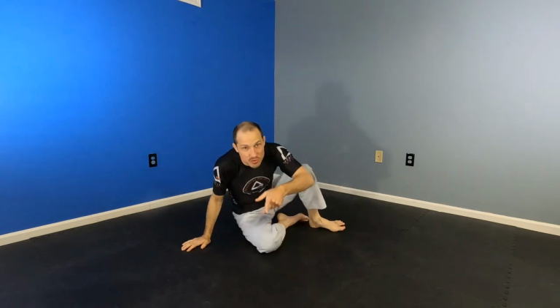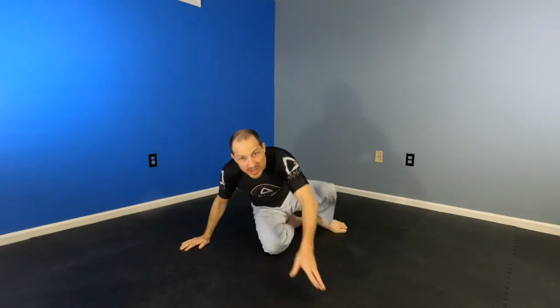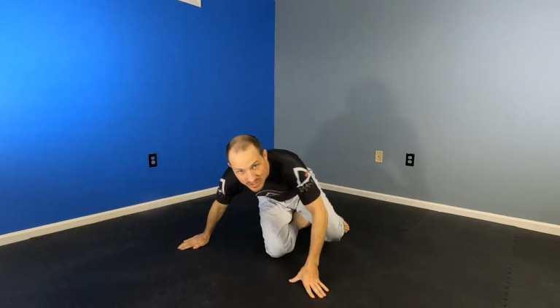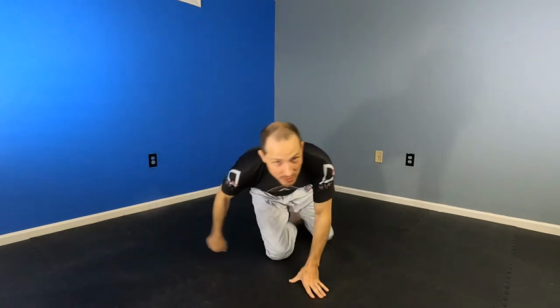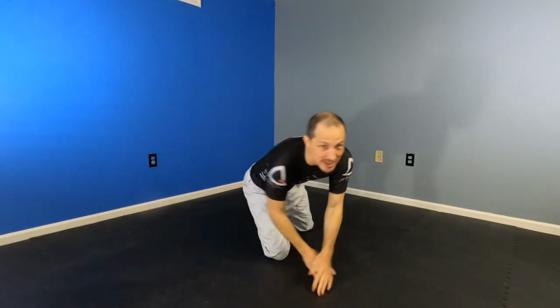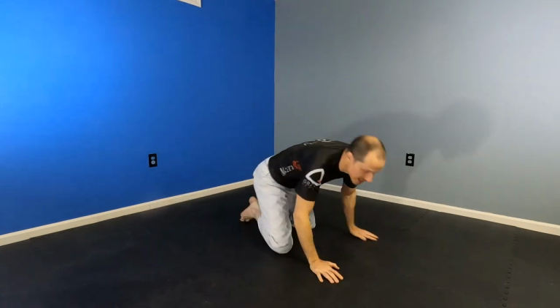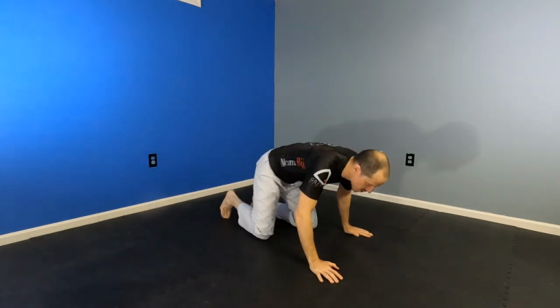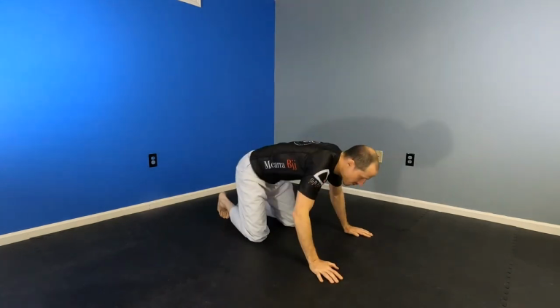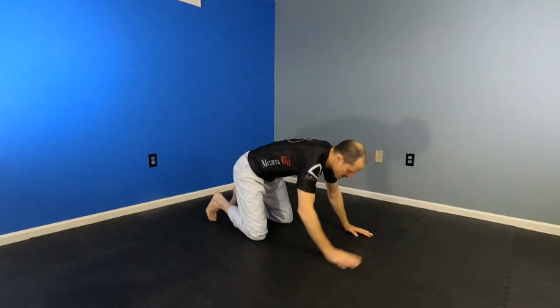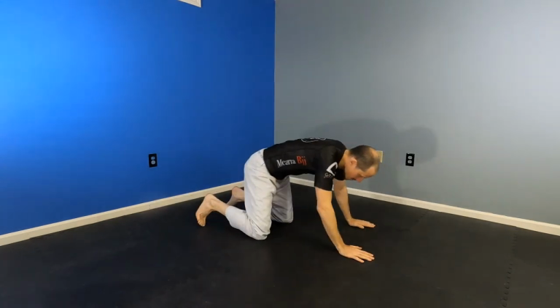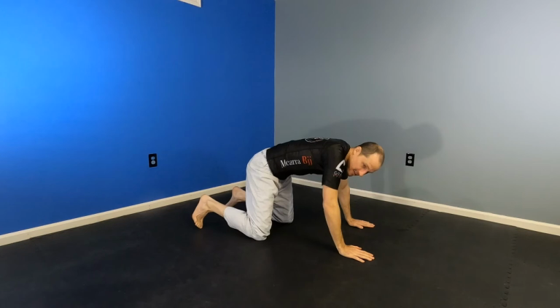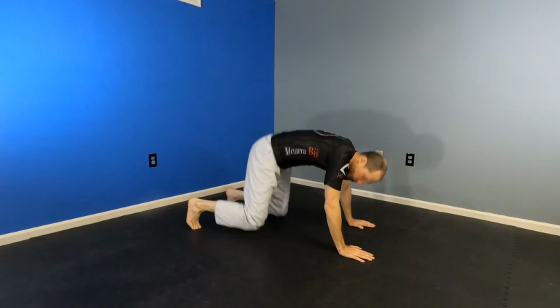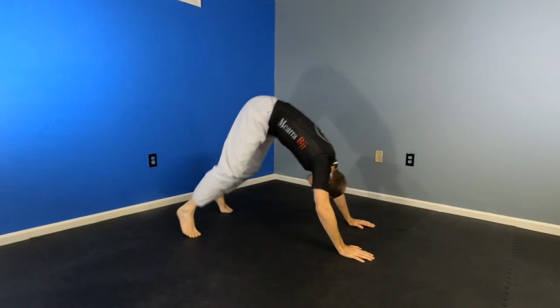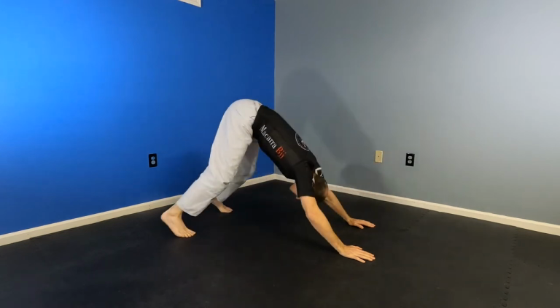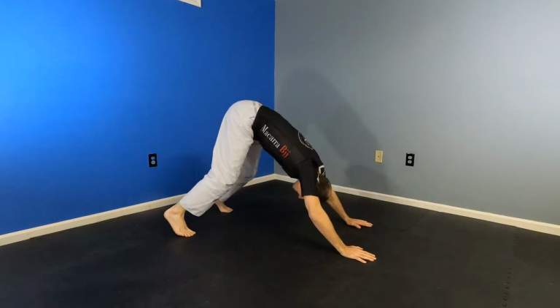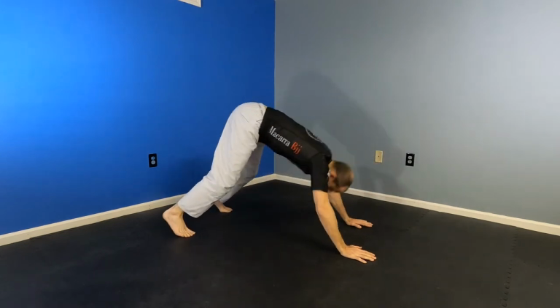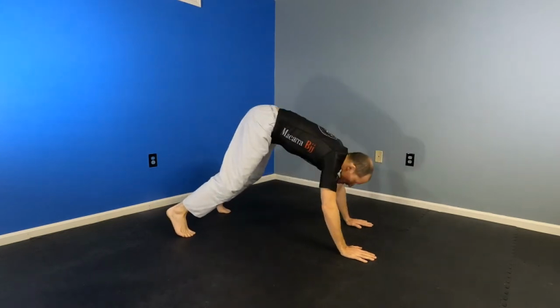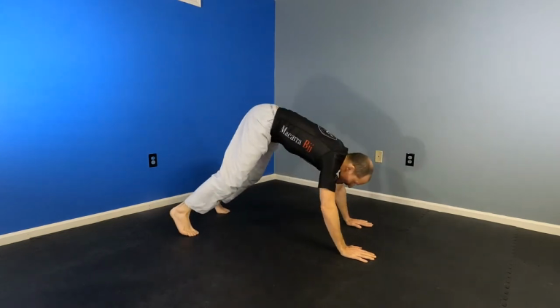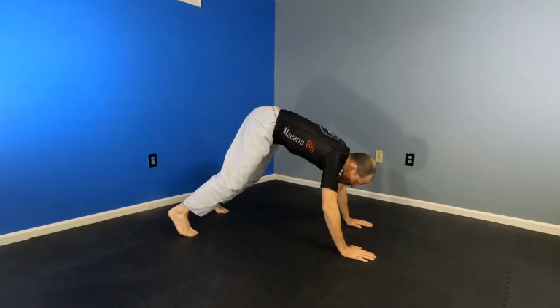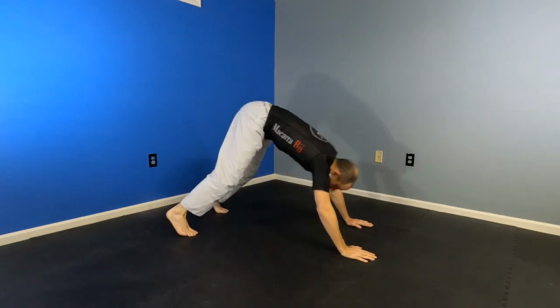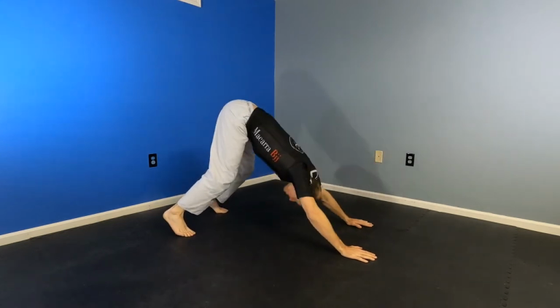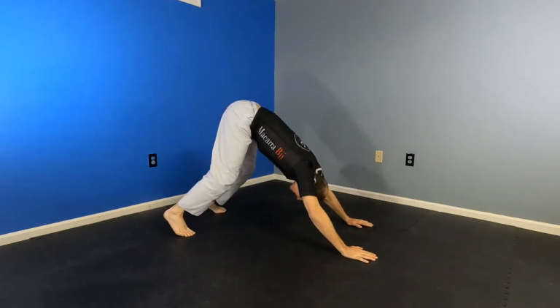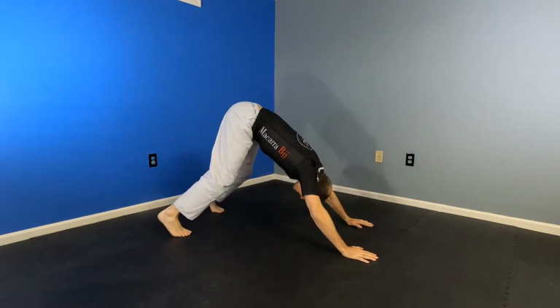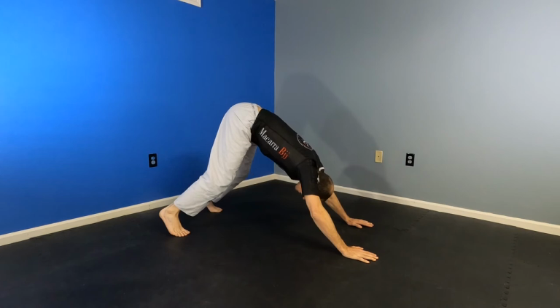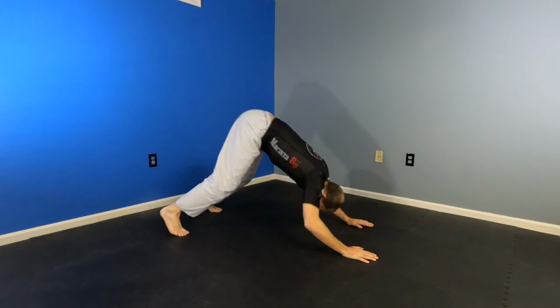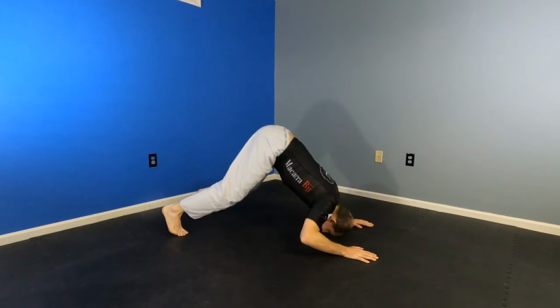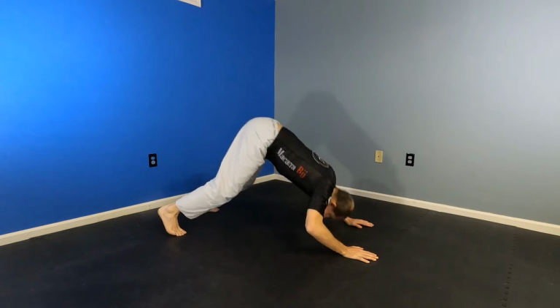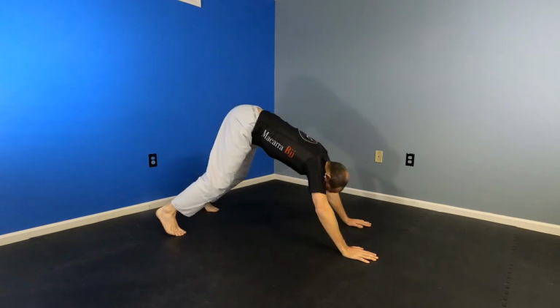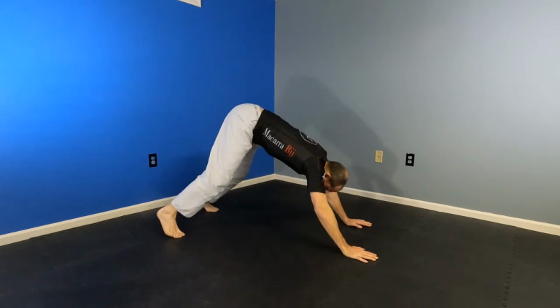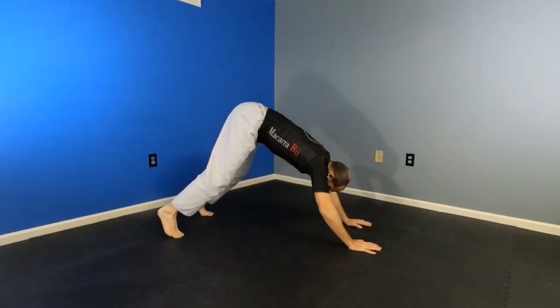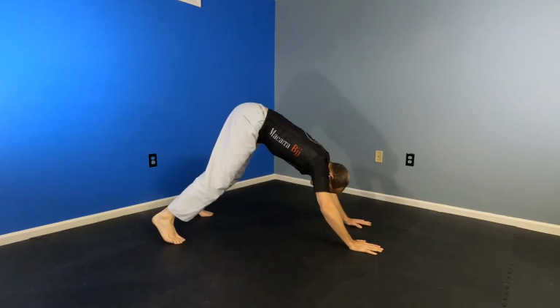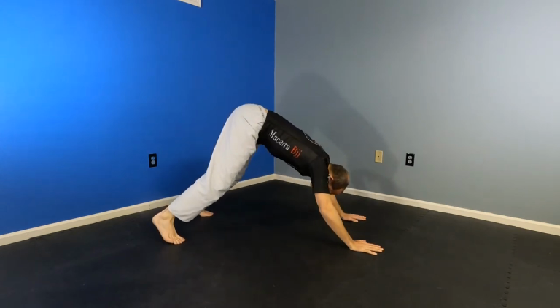Let's get to our workout. We're gonna start with downward dog and go down to our forearms and back up — it's kind of like downward dog push-ups. Make sure you're not extended over your shoulders; you want to be down here. And then it's gonna be all tricep.